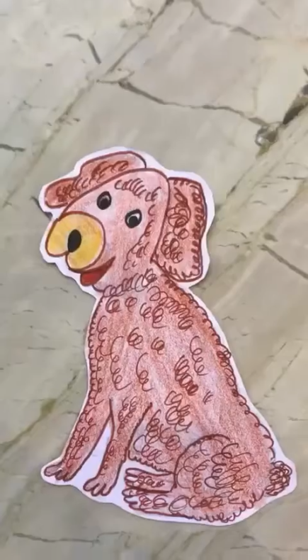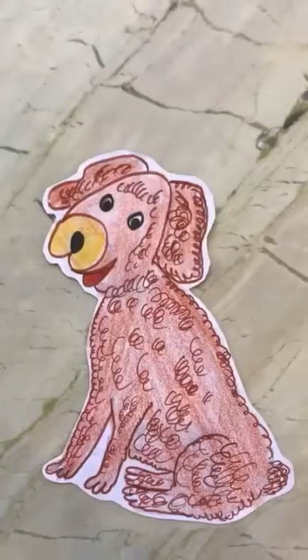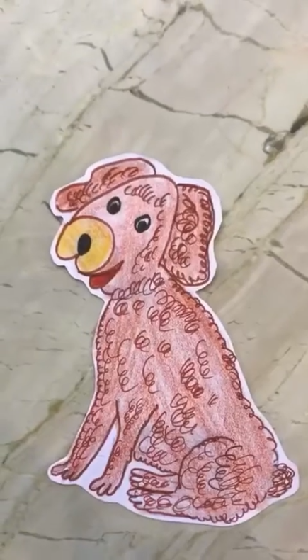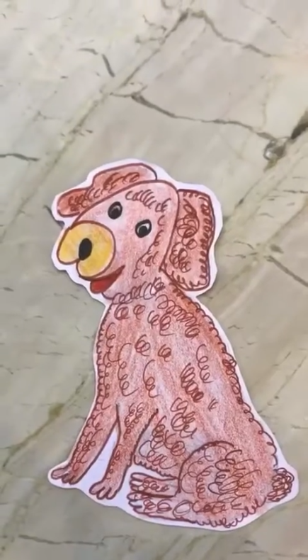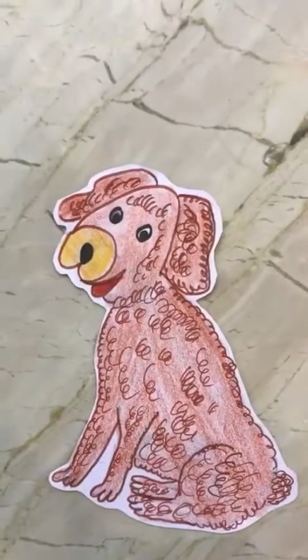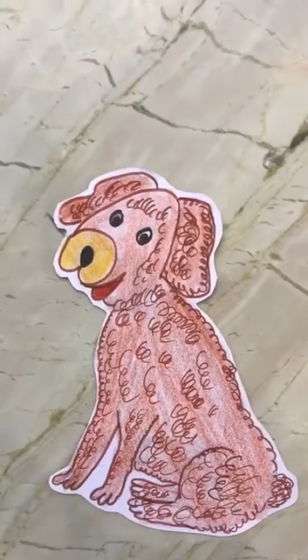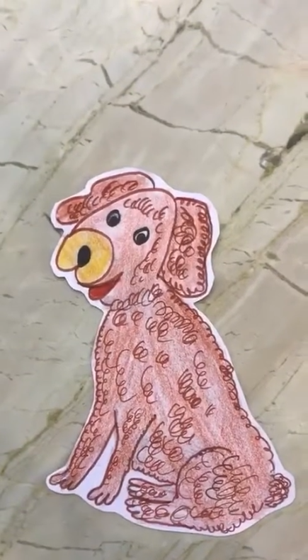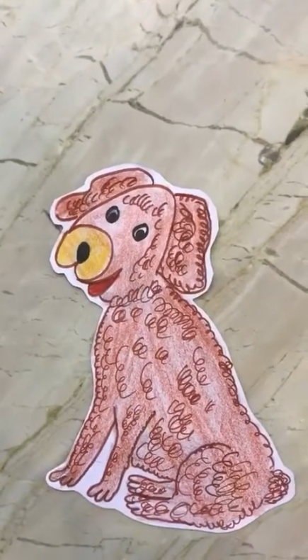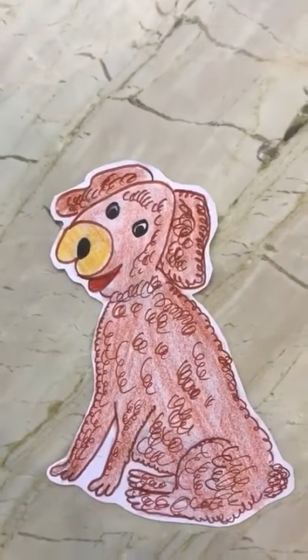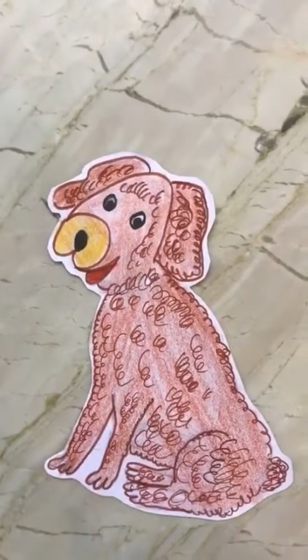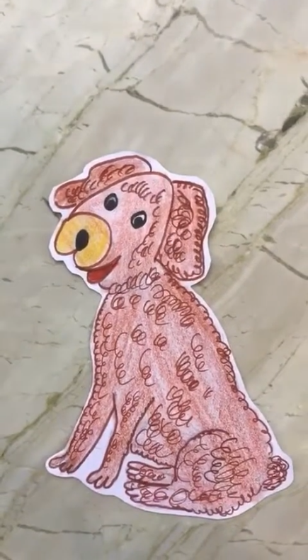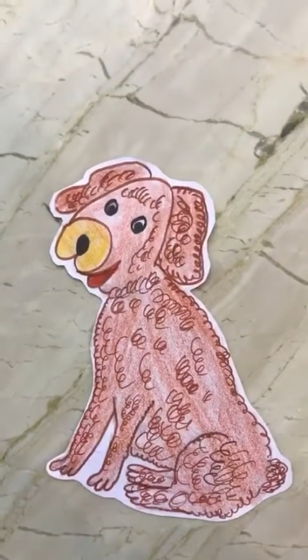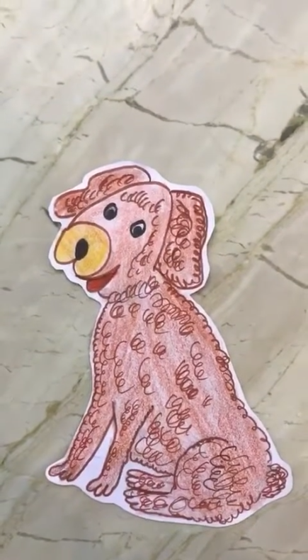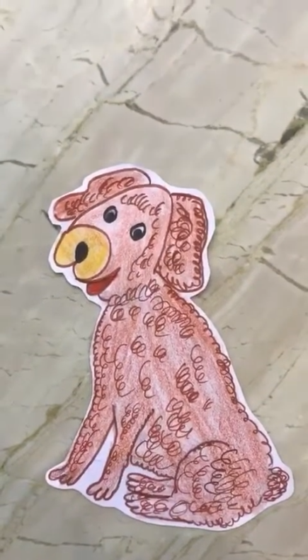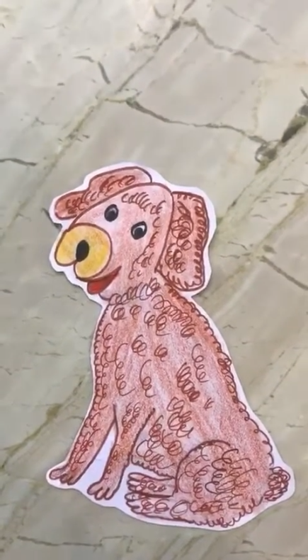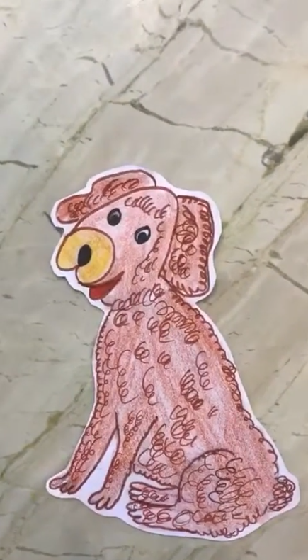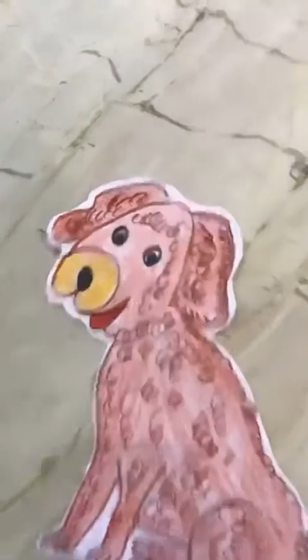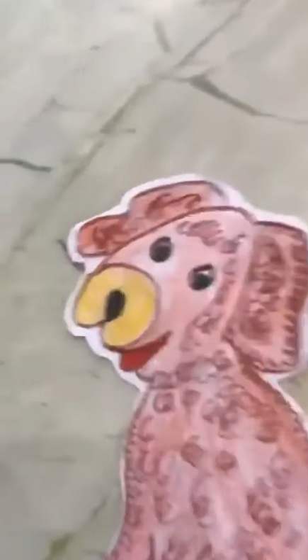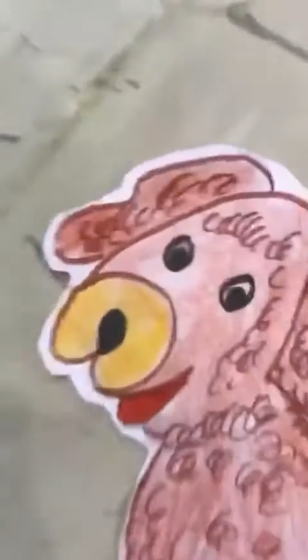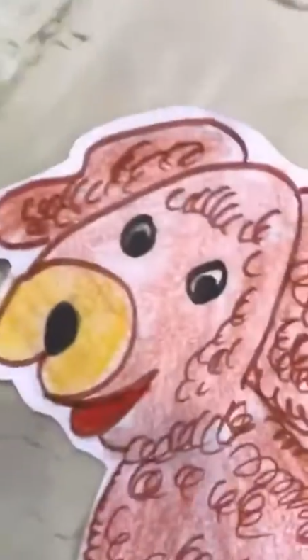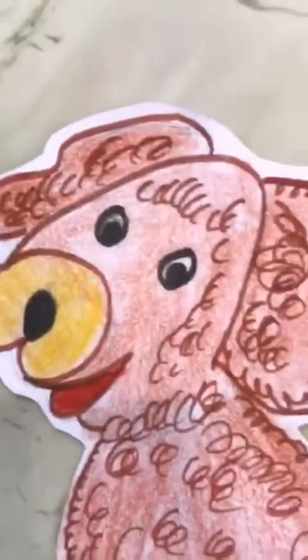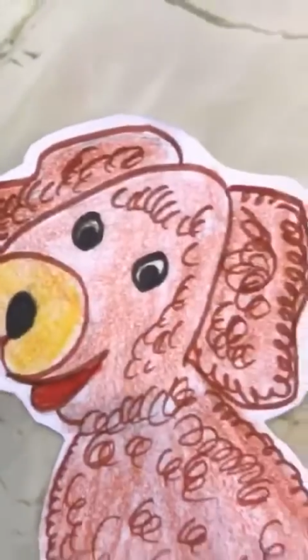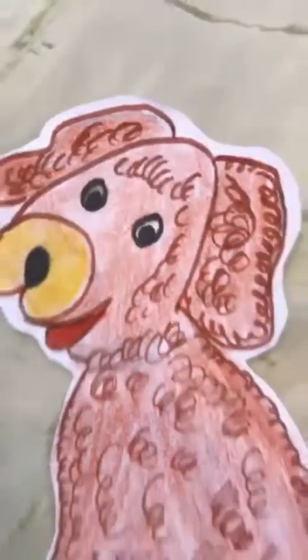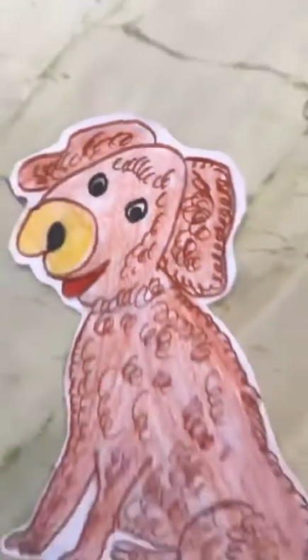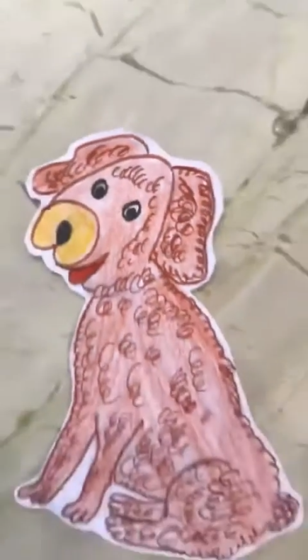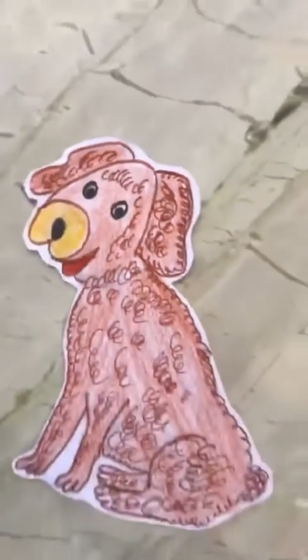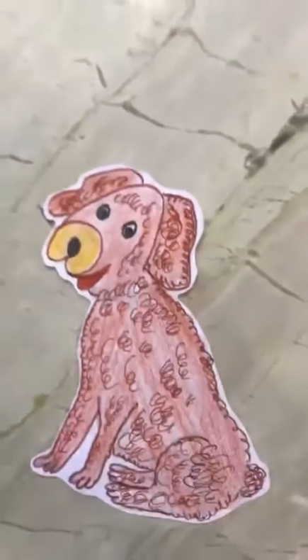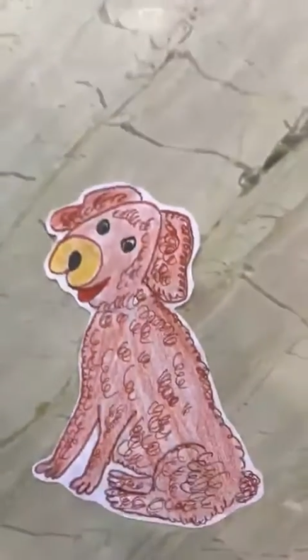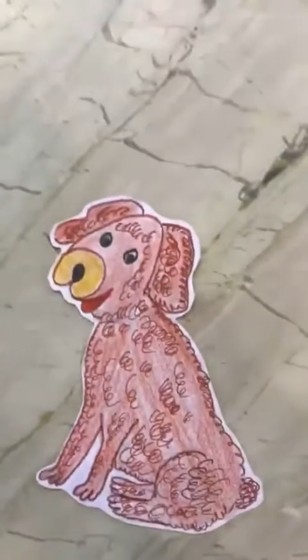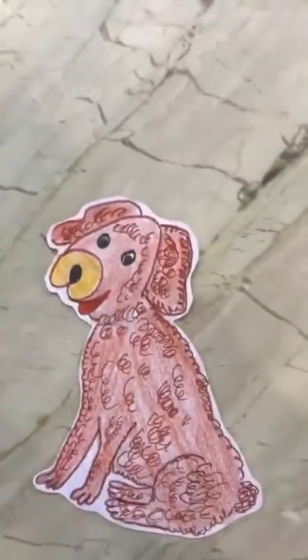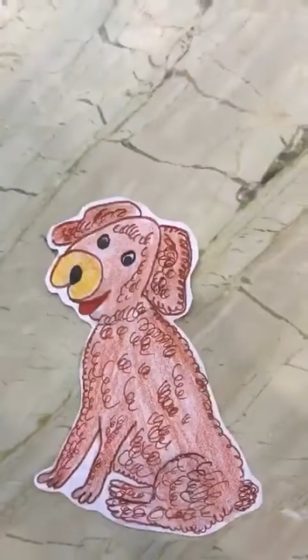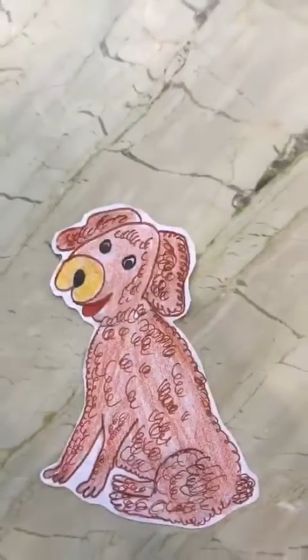Good morning, children. Do you remember Noodles, the cute little dog? Yes, I'm sure you do.